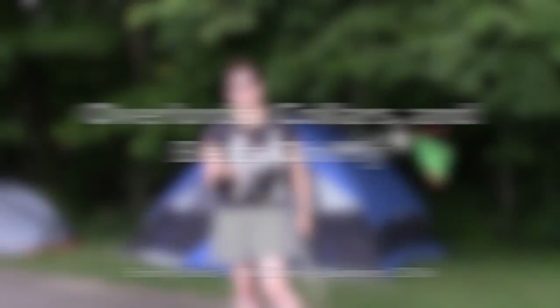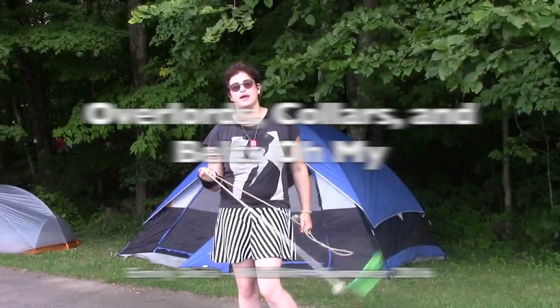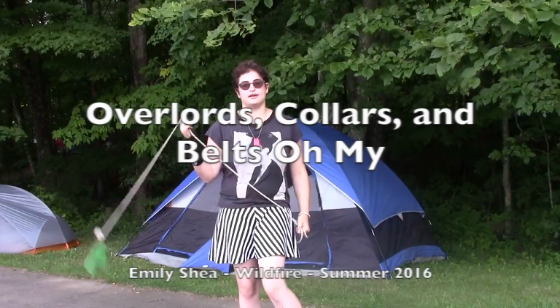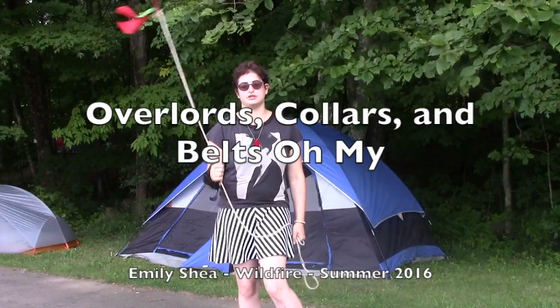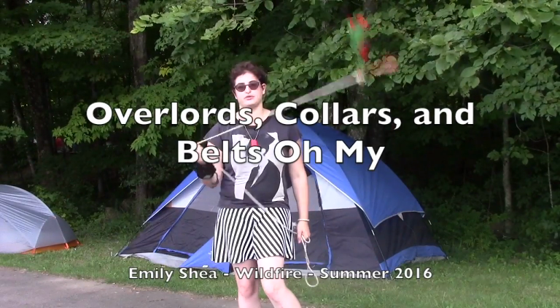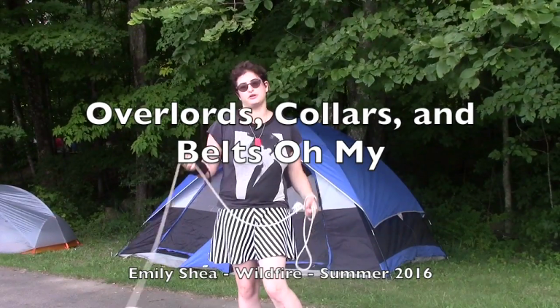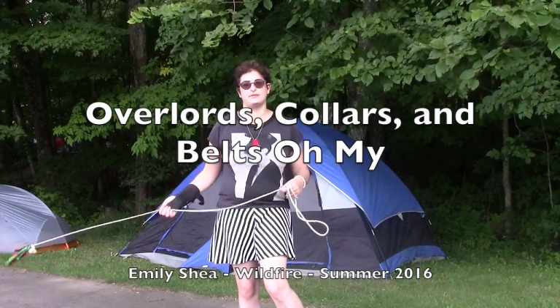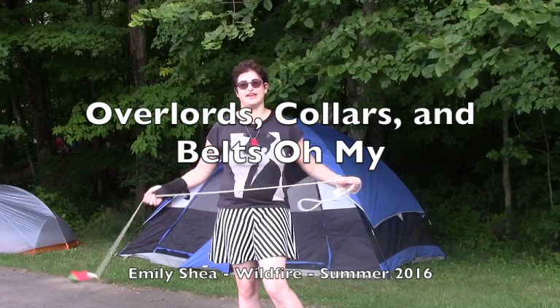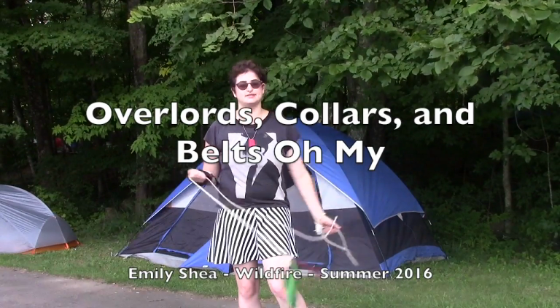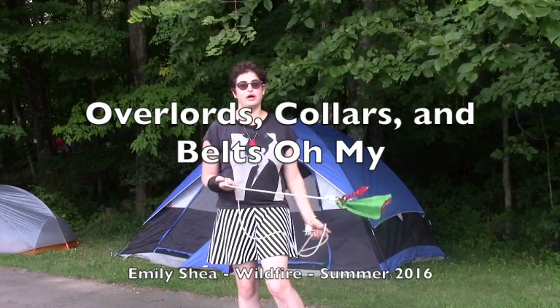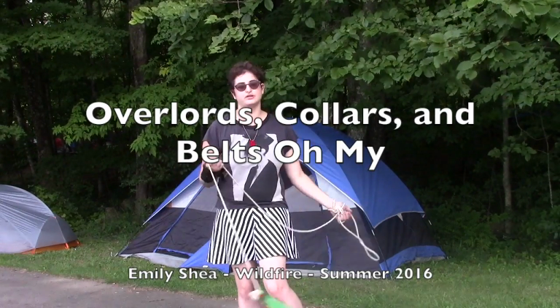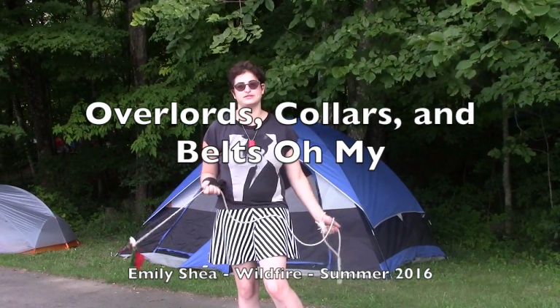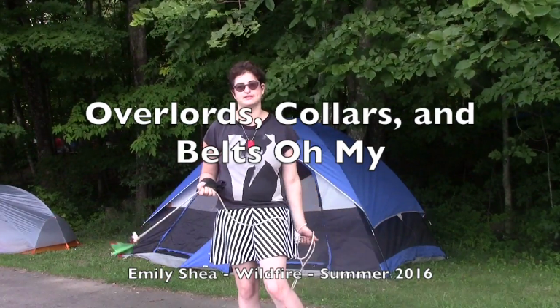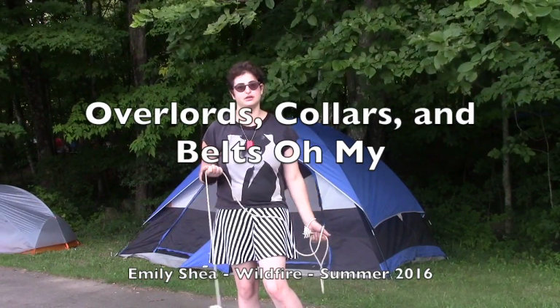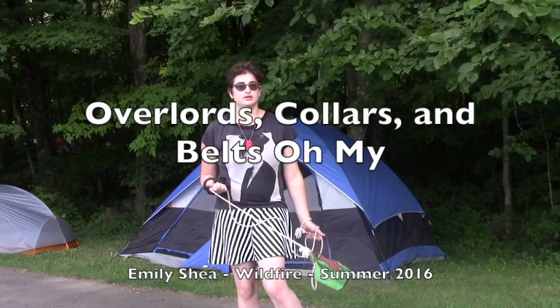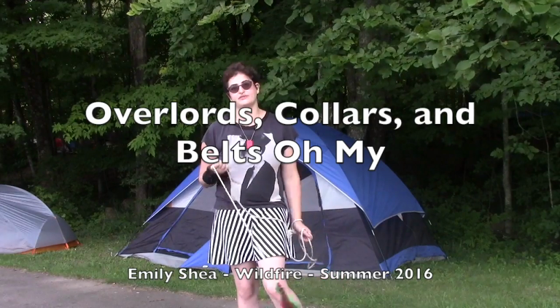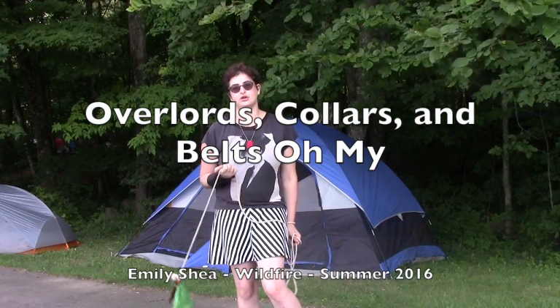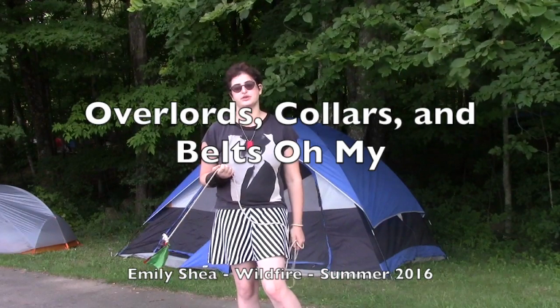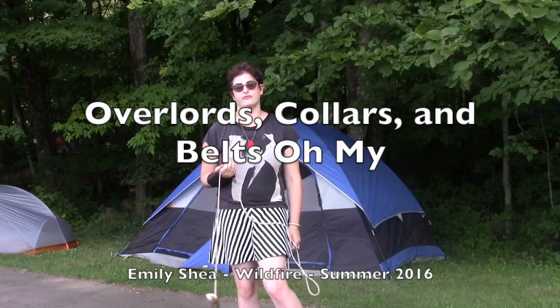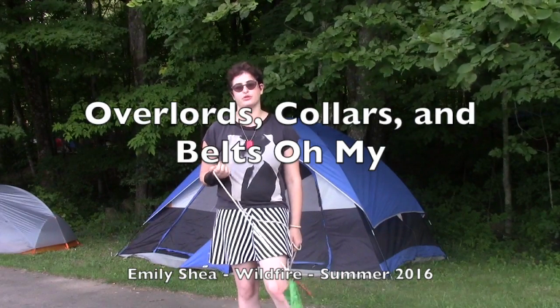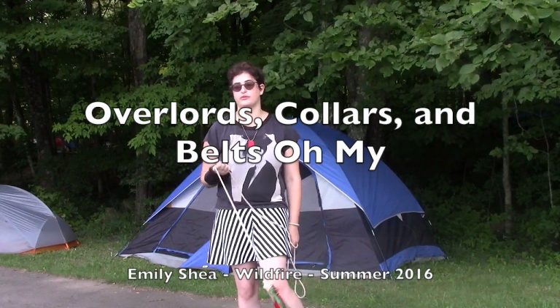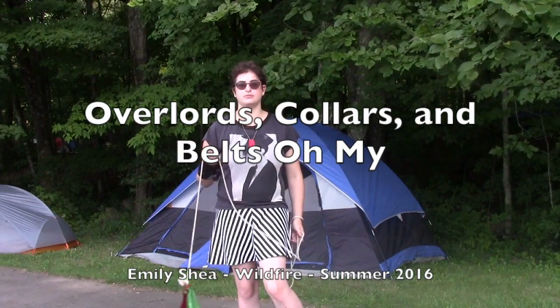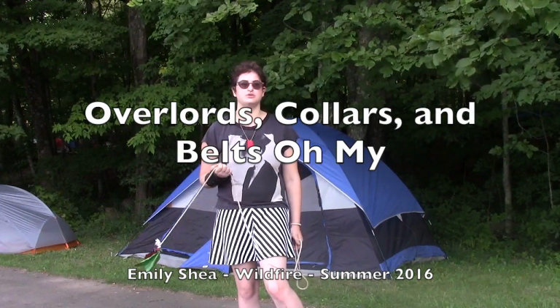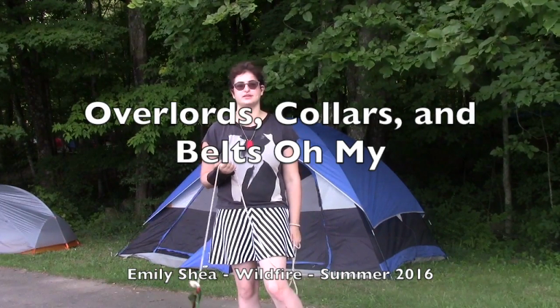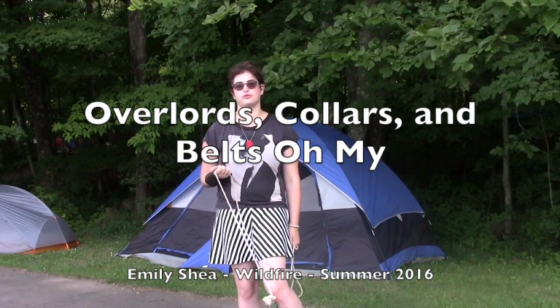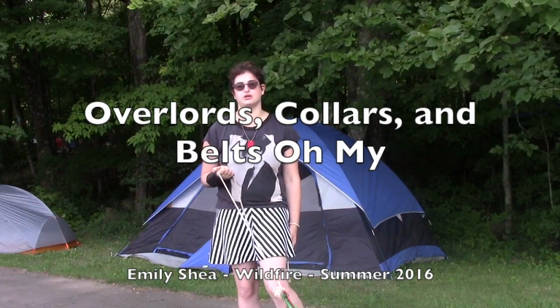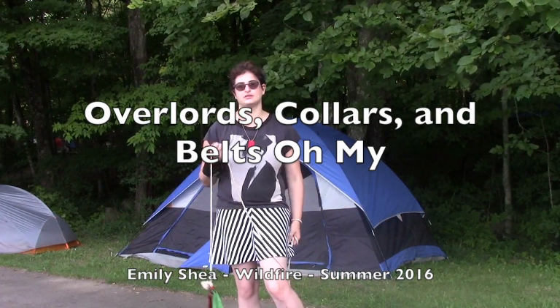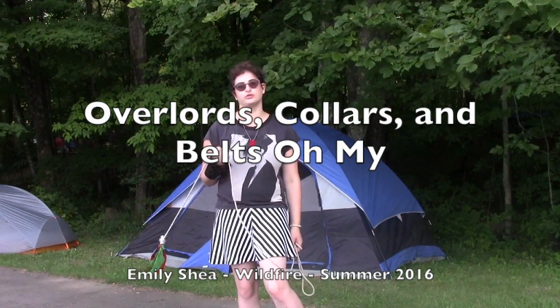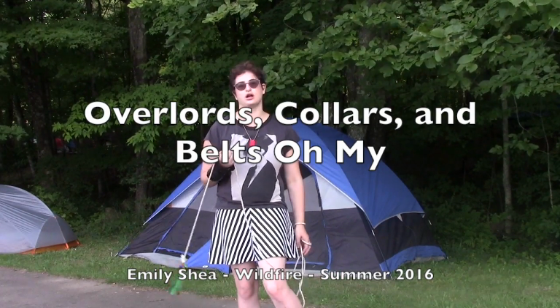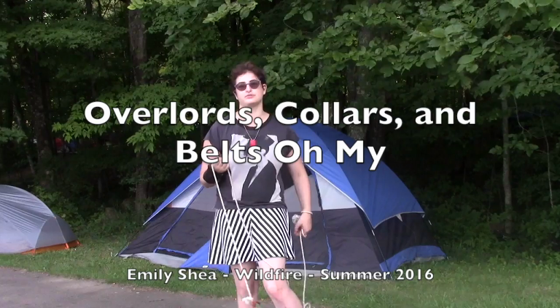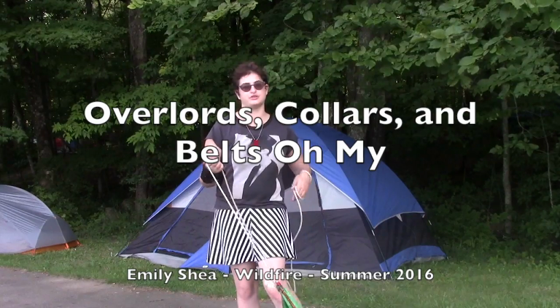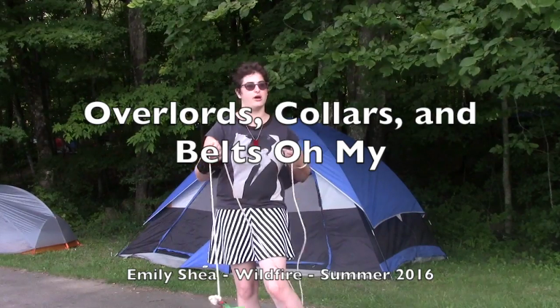Hey guys, I'm Lachey with the Rope Dart Academy at Summer Wildfire 2016. This is a video class recap for the intermediate to advanced level rope dart class: Overlords, Collars, and Belts. Oh my.